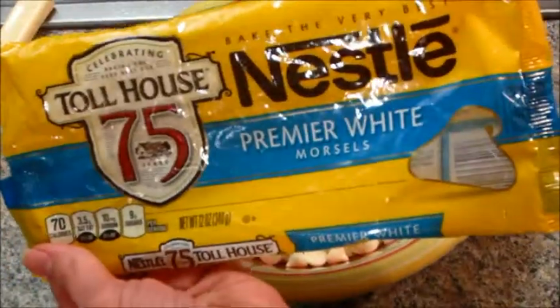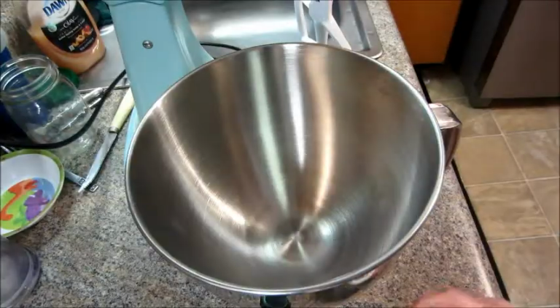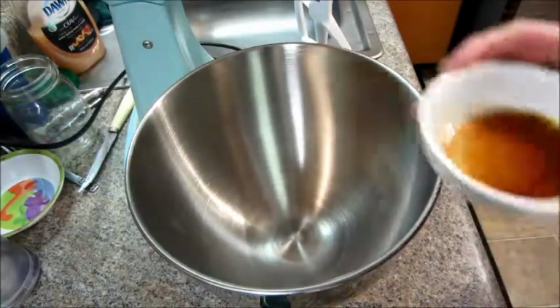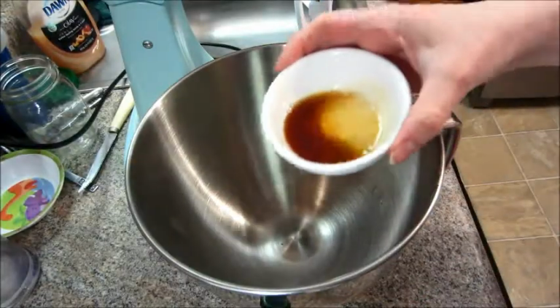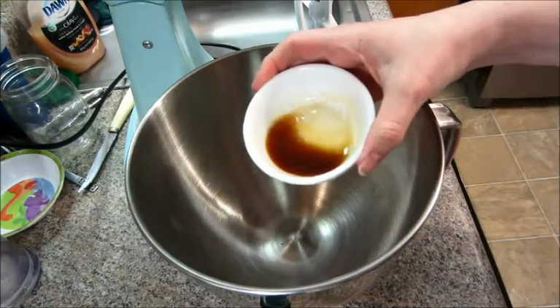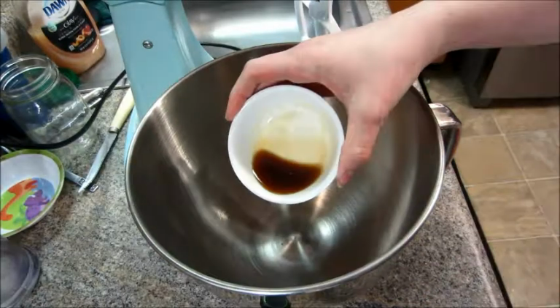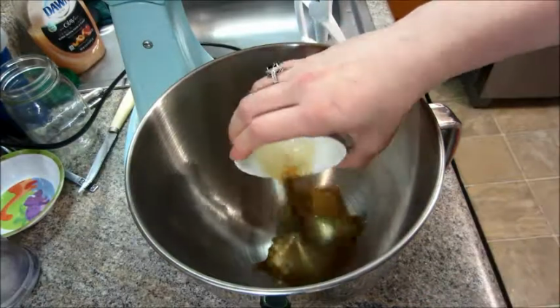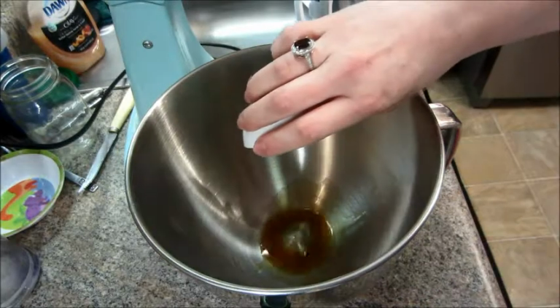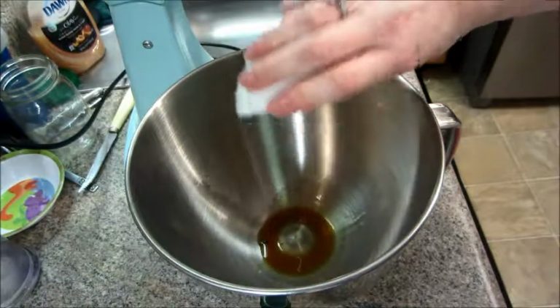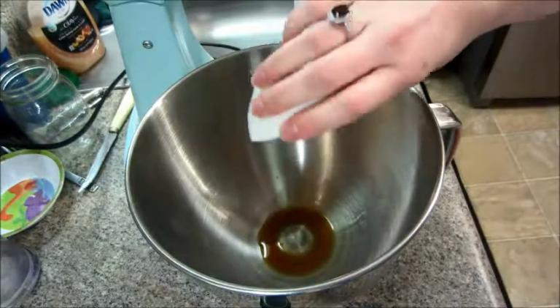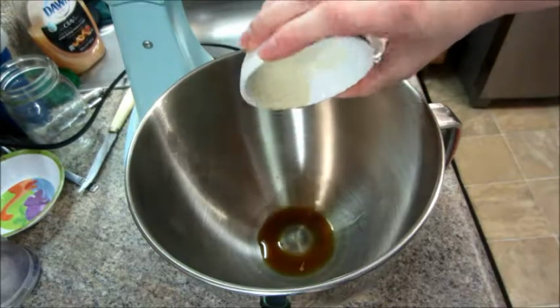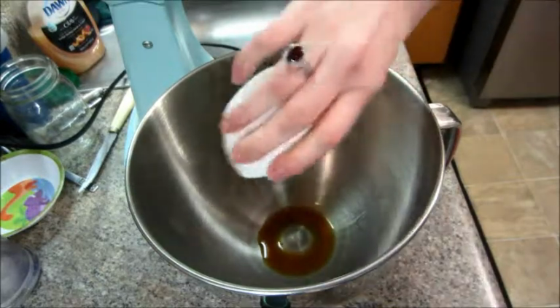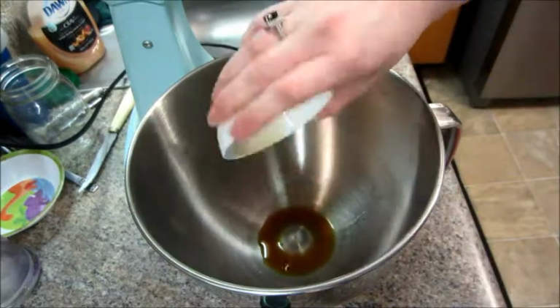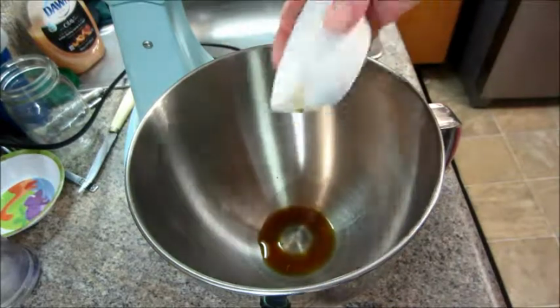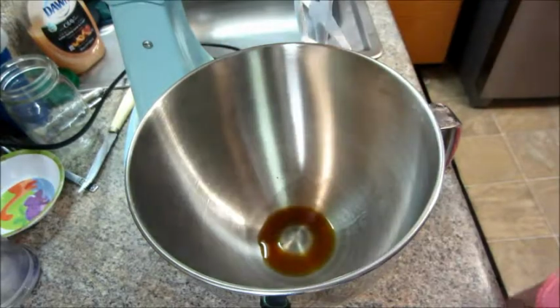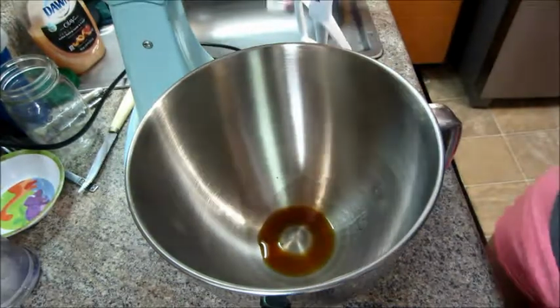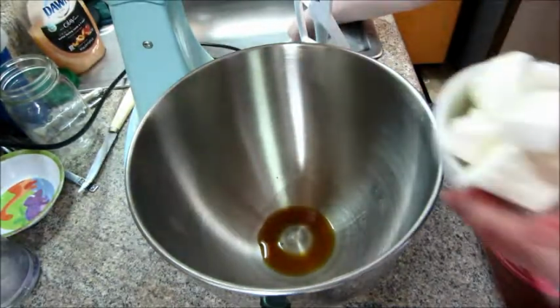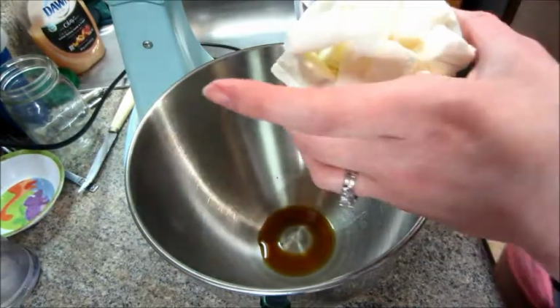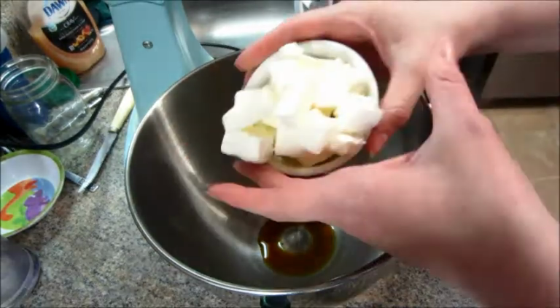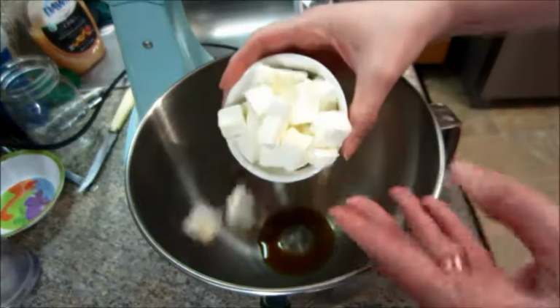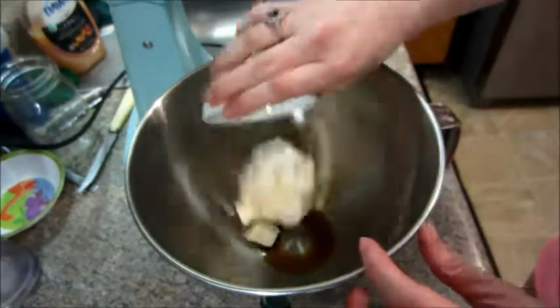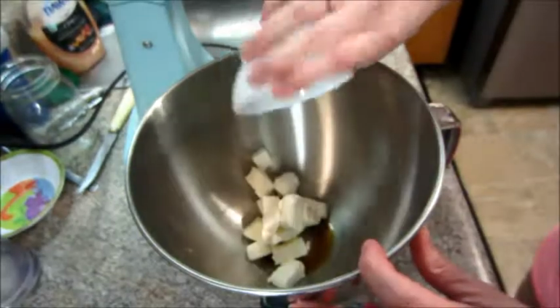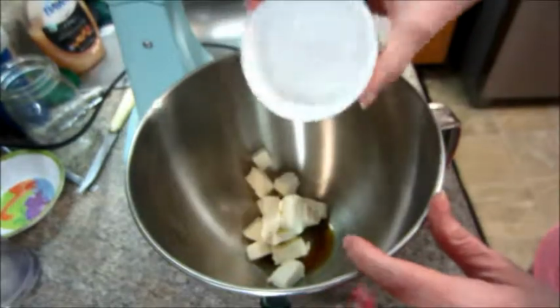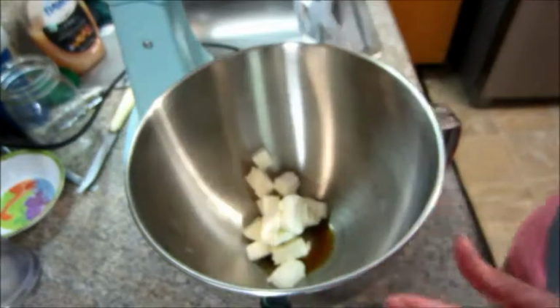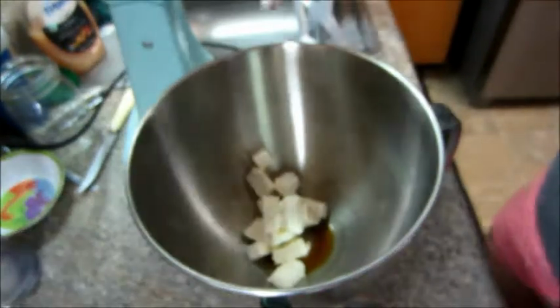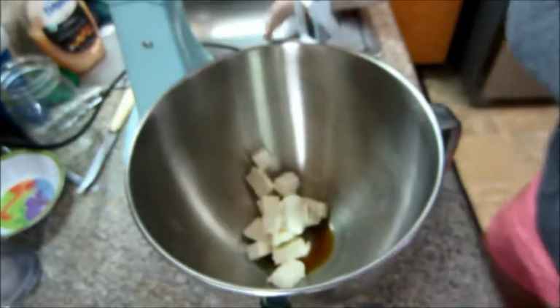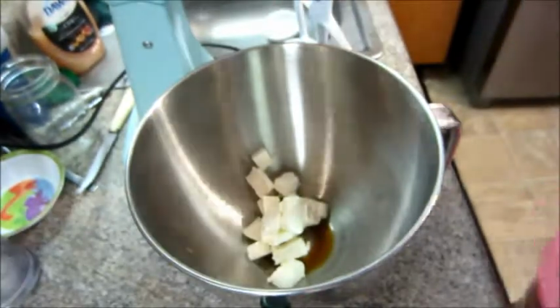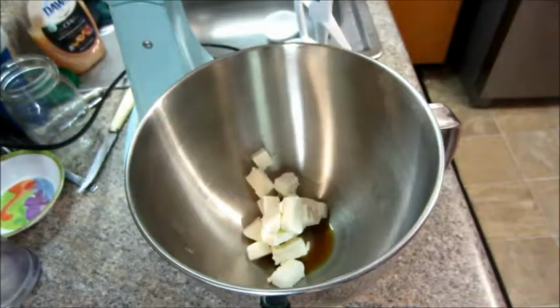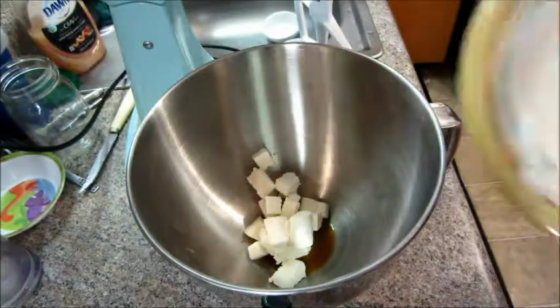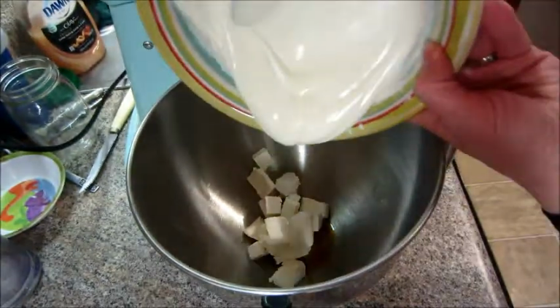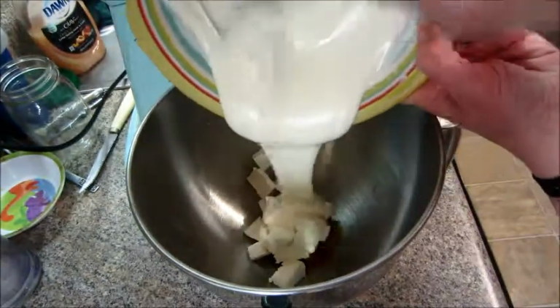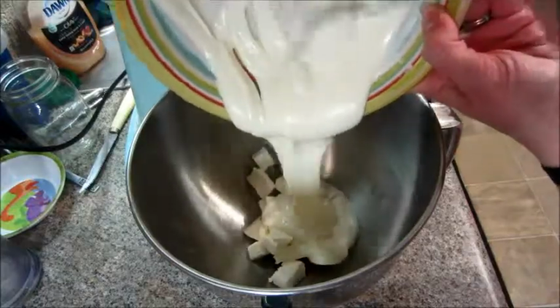In a separate bowl I have a half teaspoon of vanilla extract, one teaspoon of water, and three ounces of cream cheese cubed. Then once the white chocolate is done melting in the microwave you're going to add that as well.